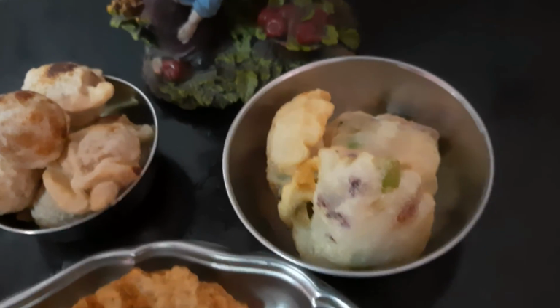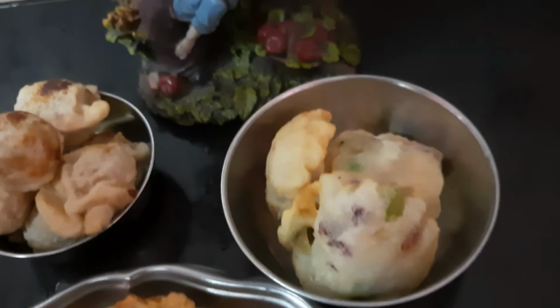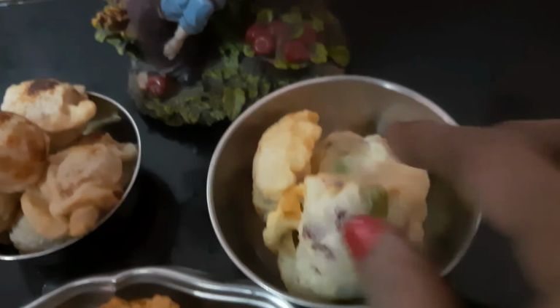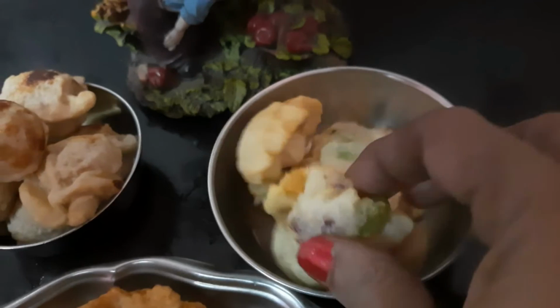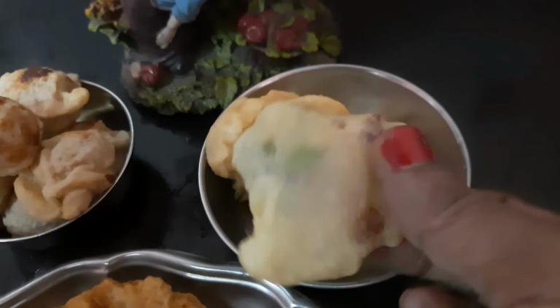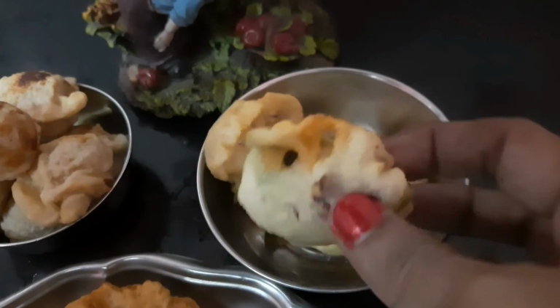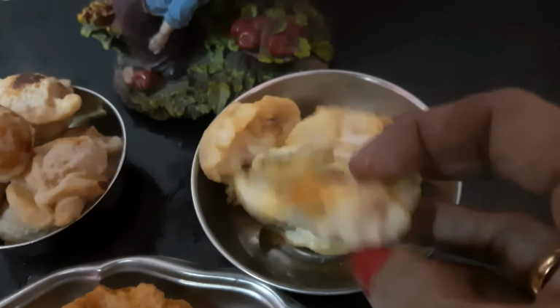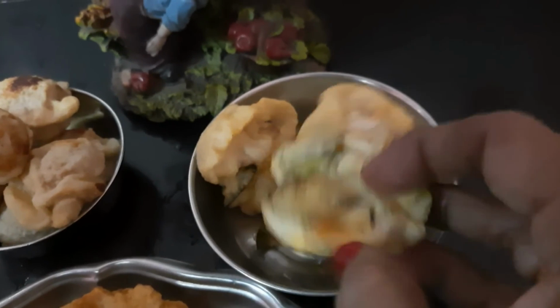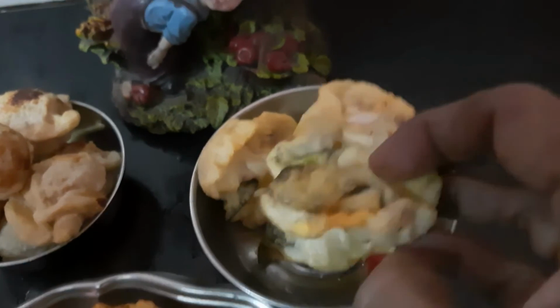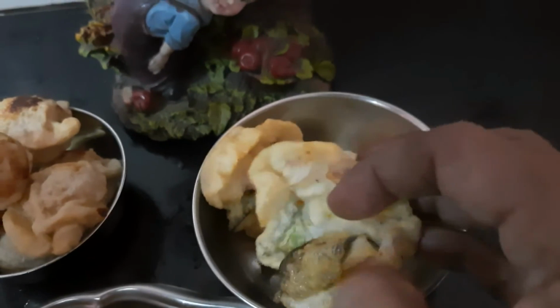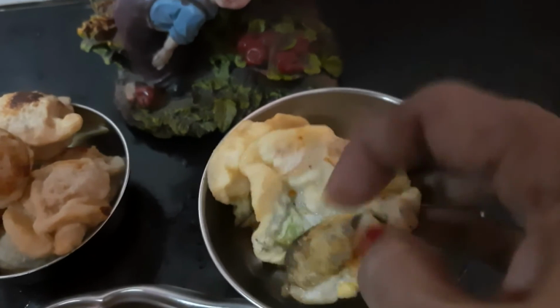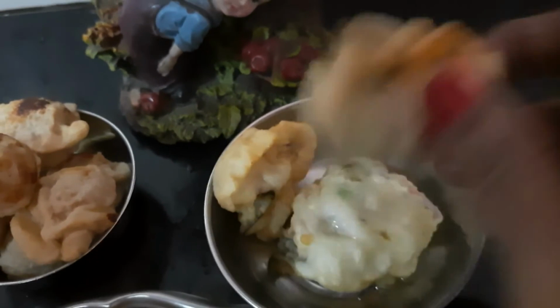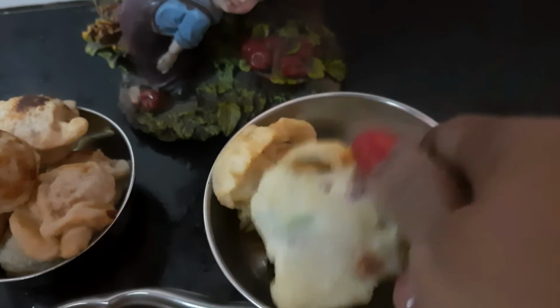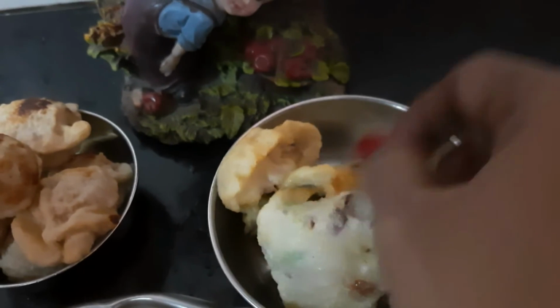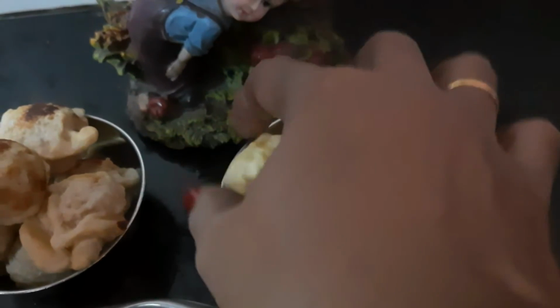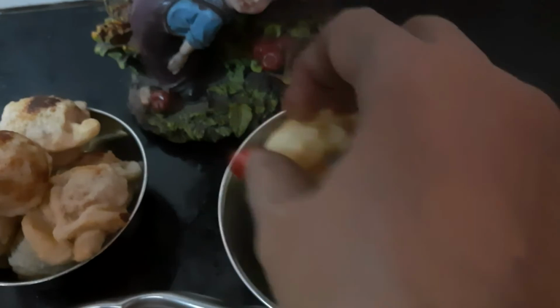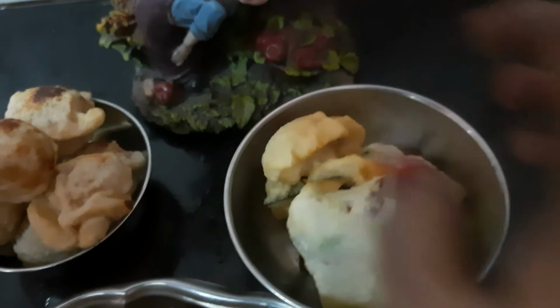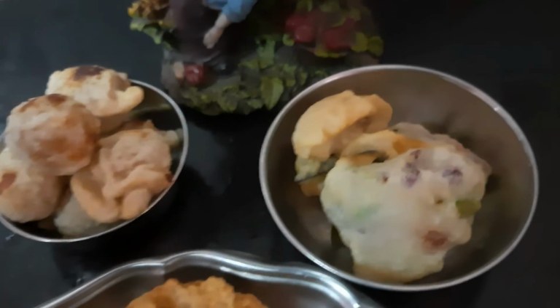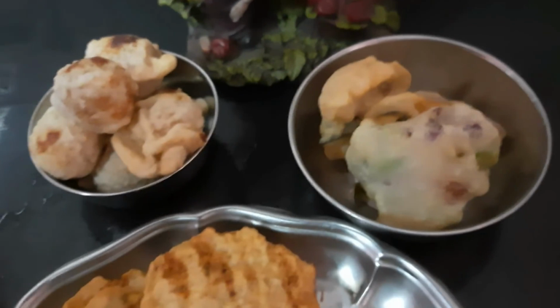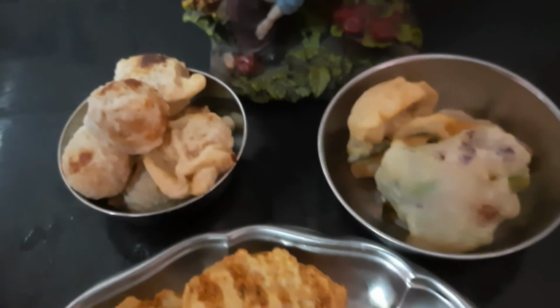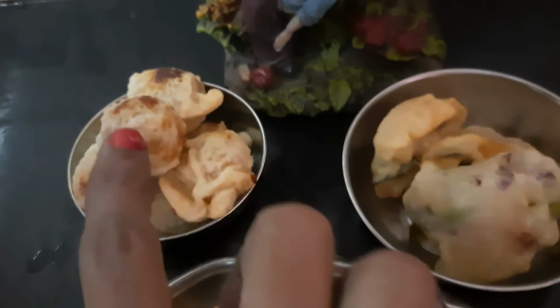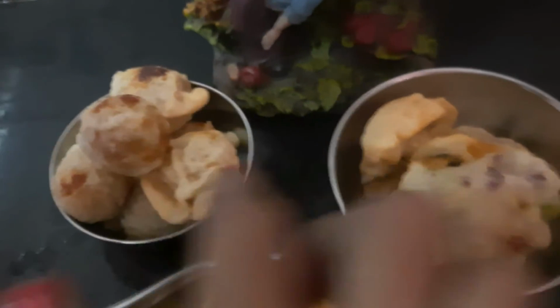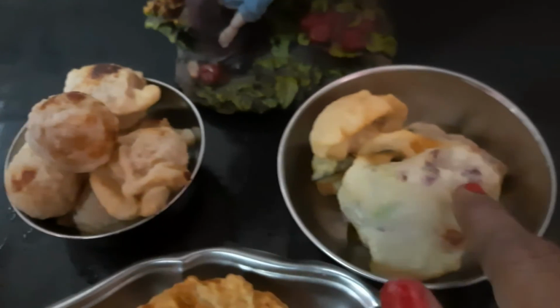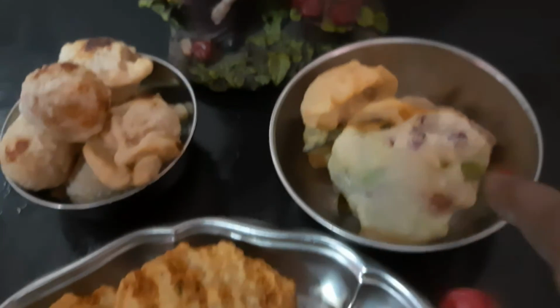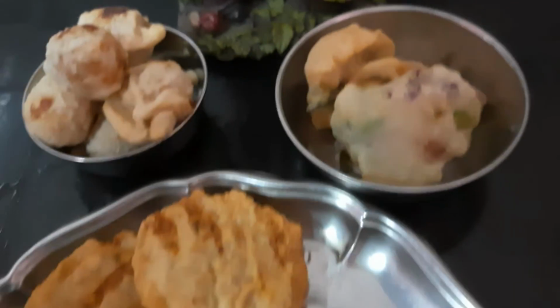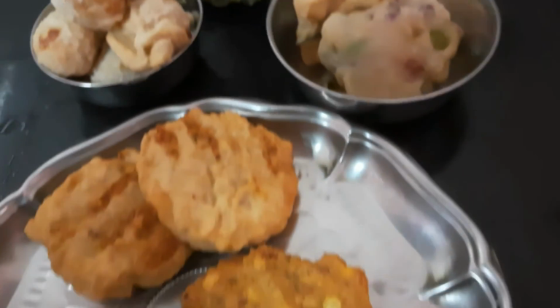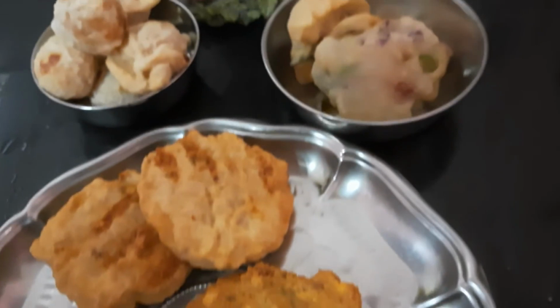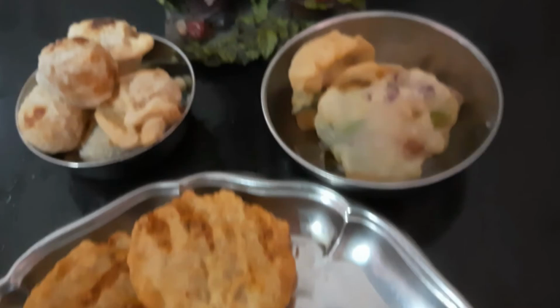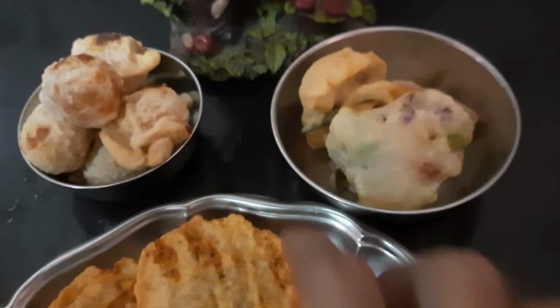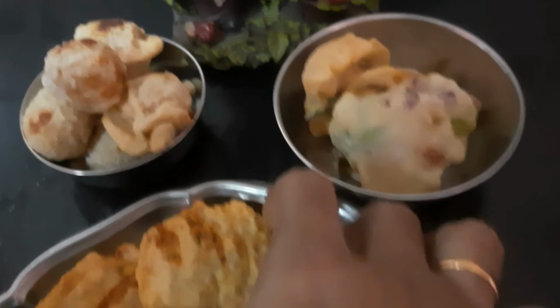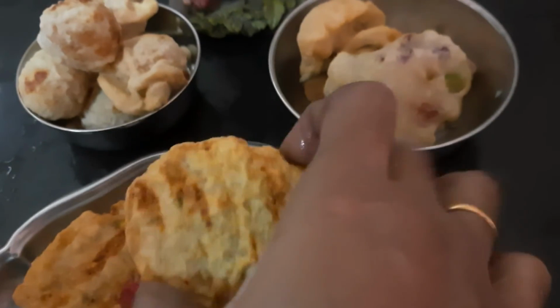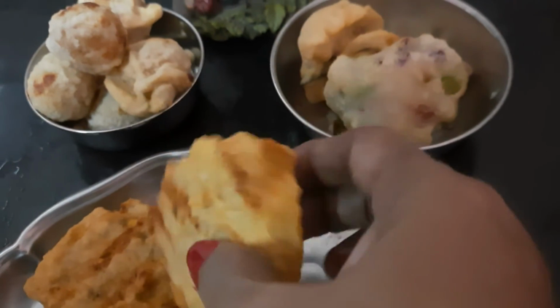Friends, White Bonda is ready. It is super. Now we have to make the sushi. White Bonda is ready. Coating.